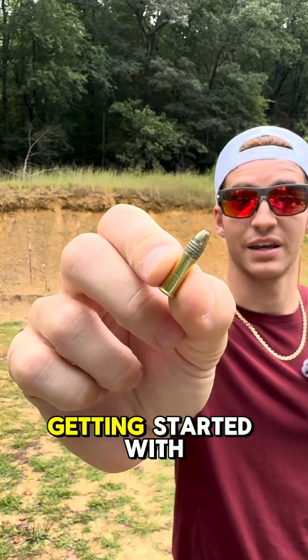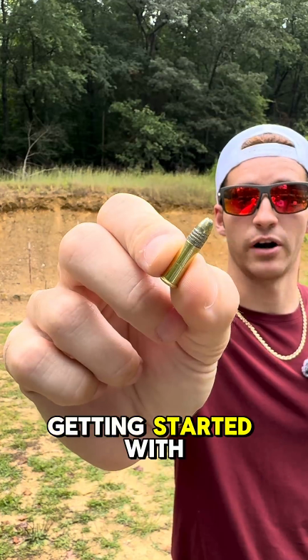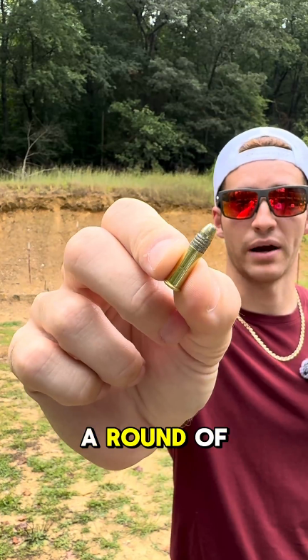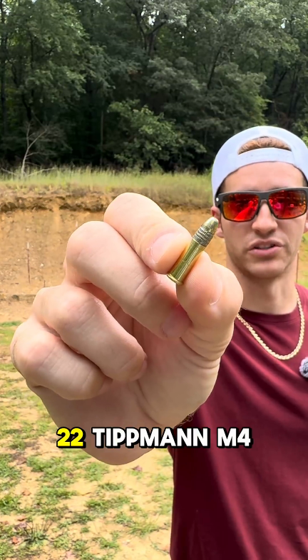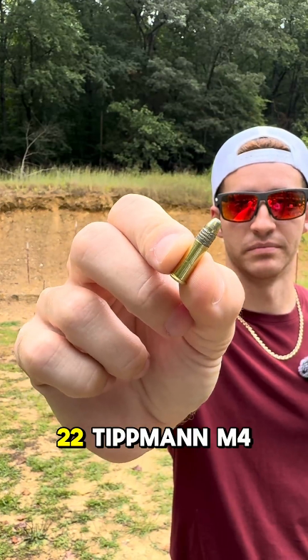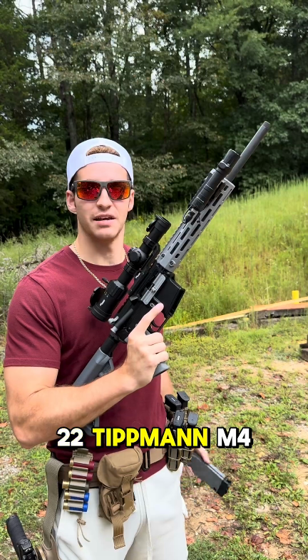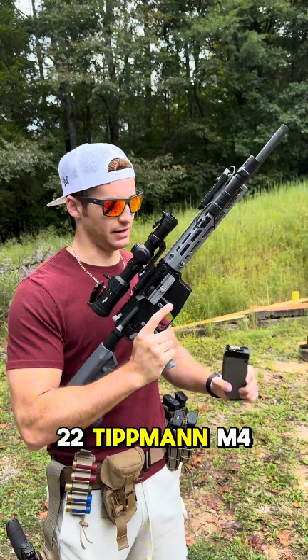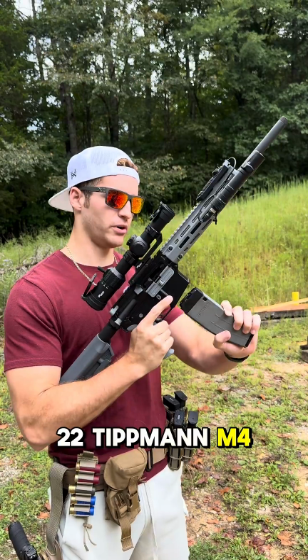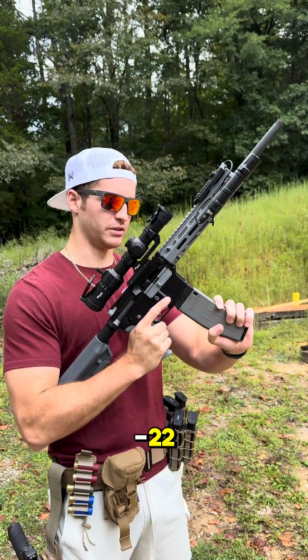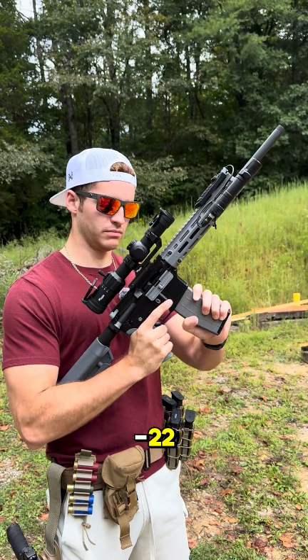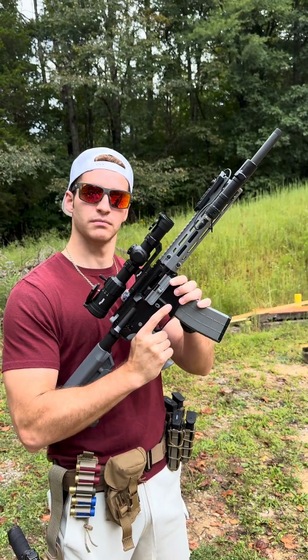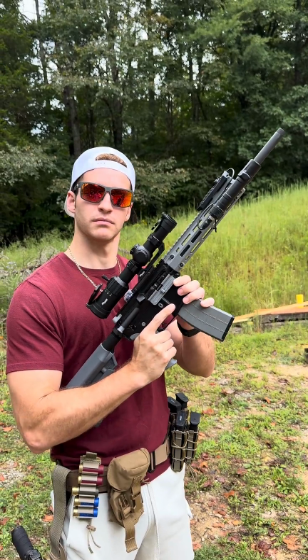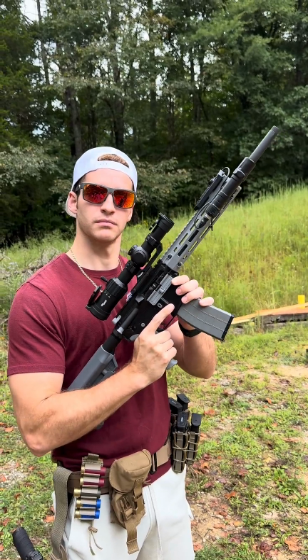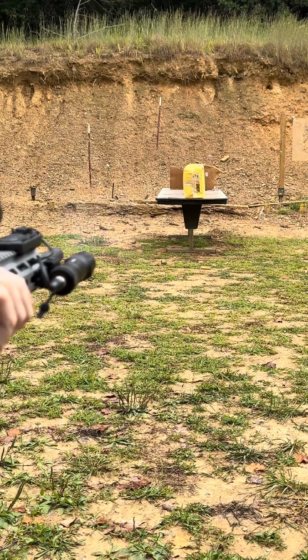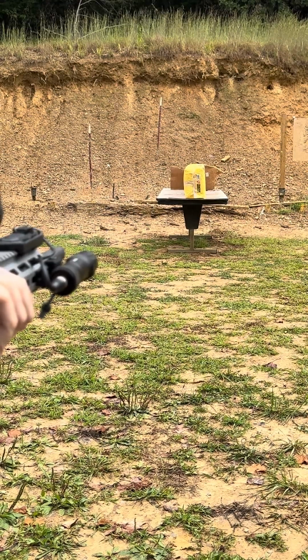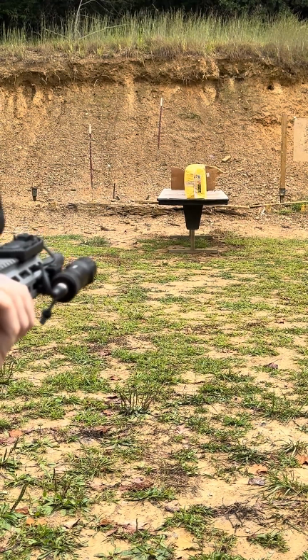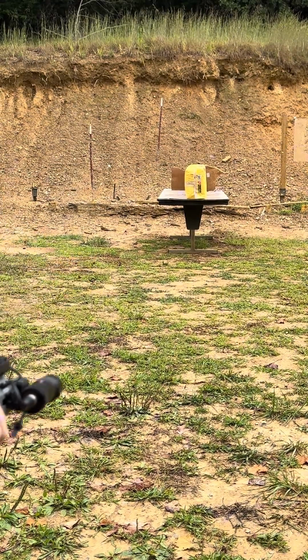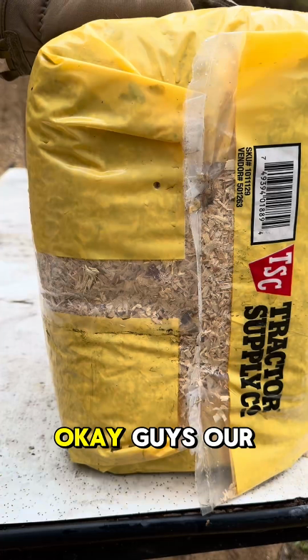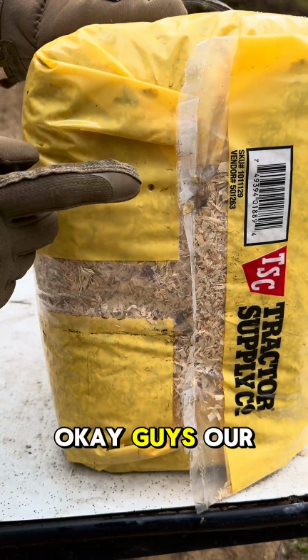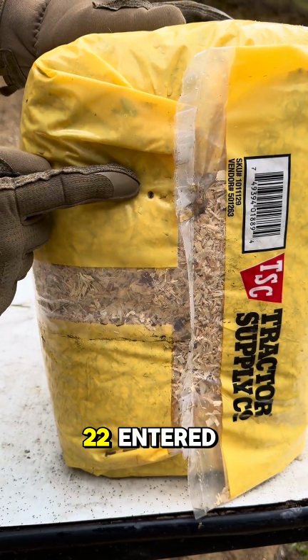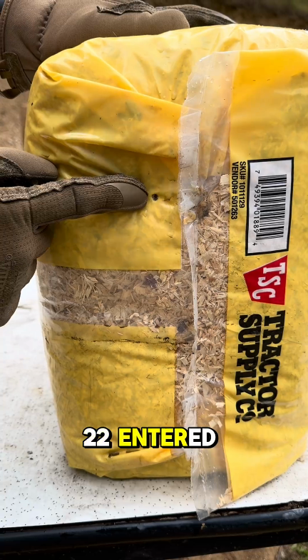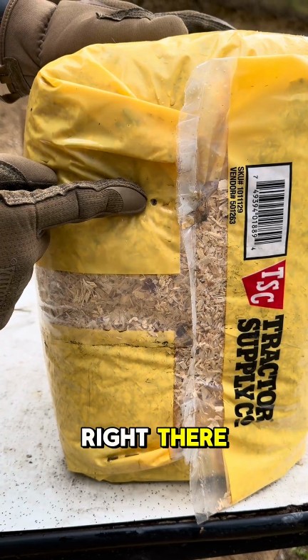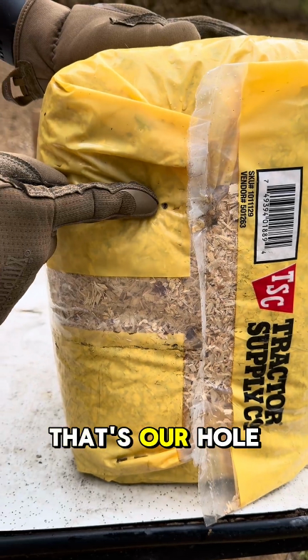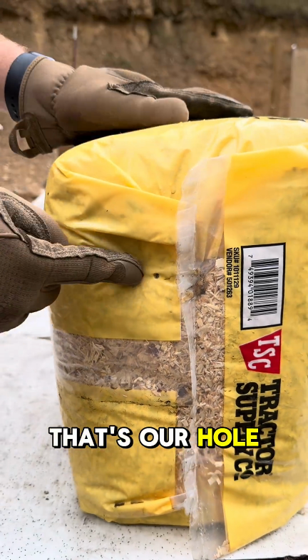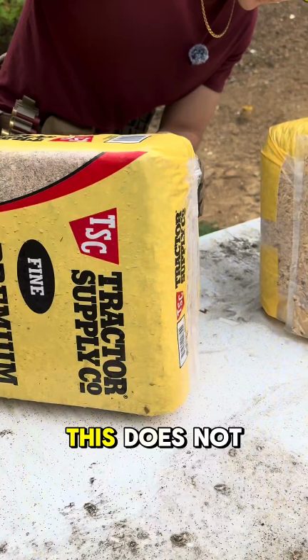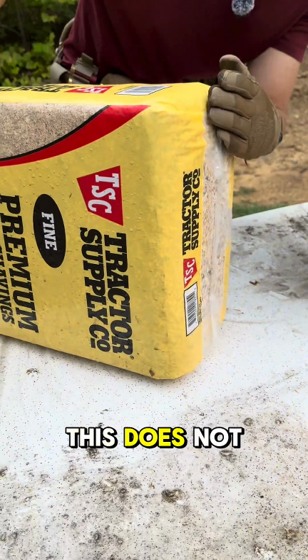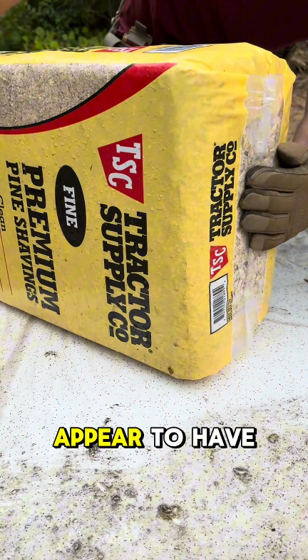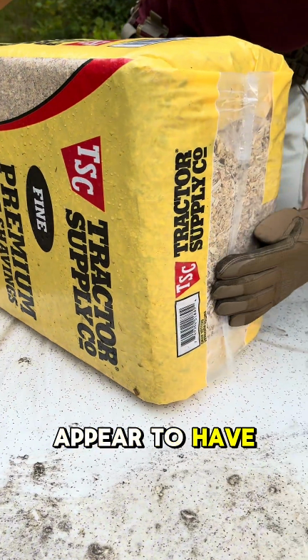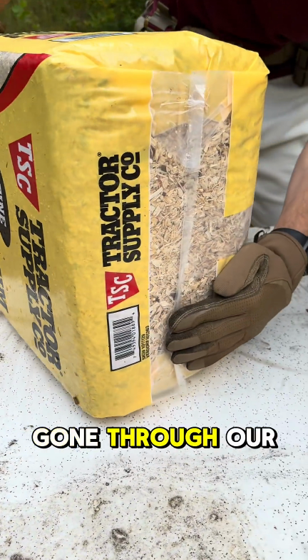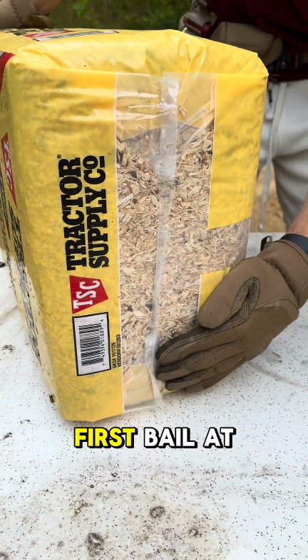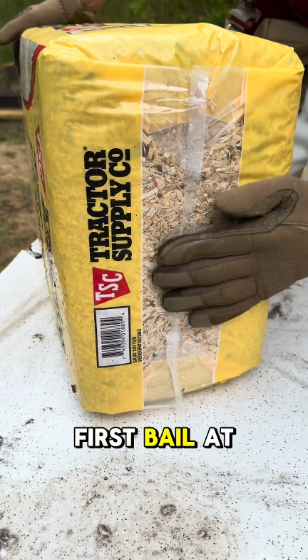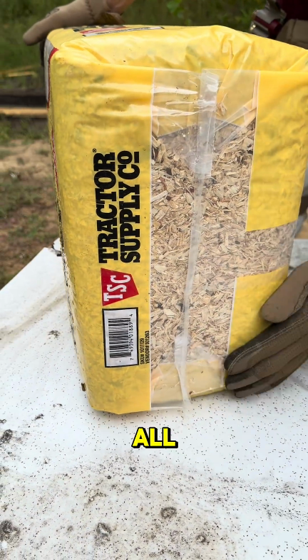Getting started with a round of .22 — the Tipman M4 22. Our .22 entered right there, that's our hole. This does not appear to have gone through our first bail at all.